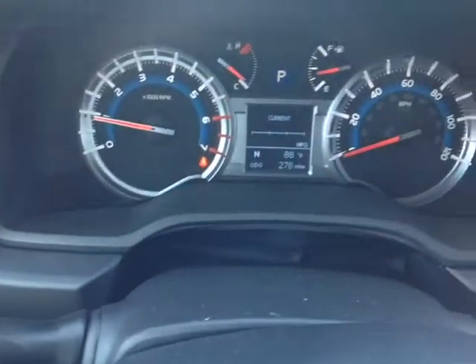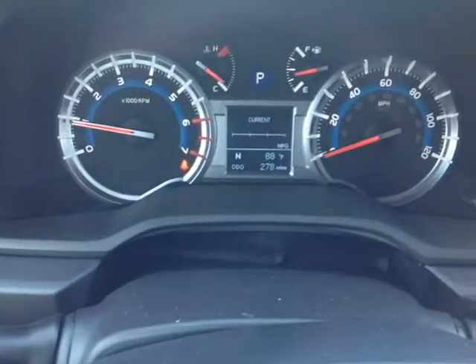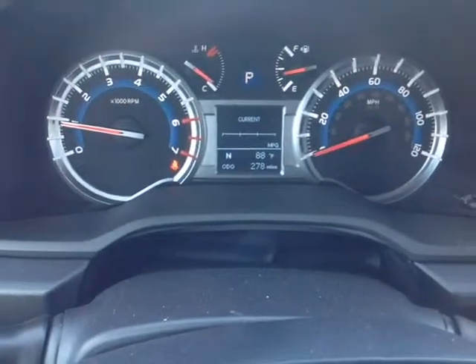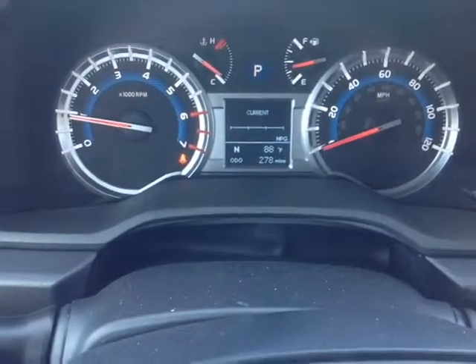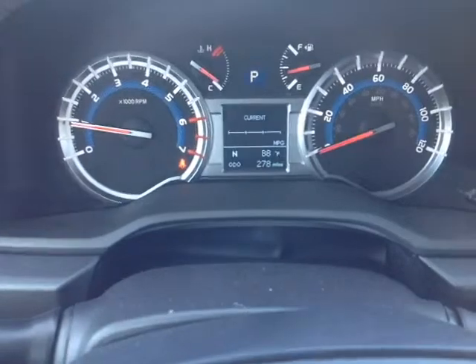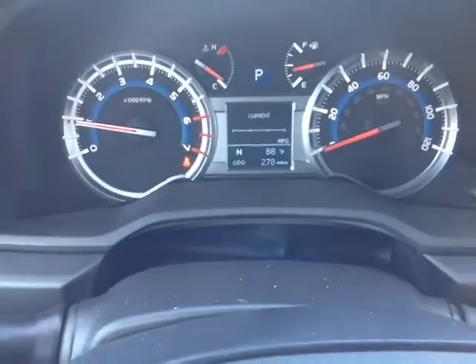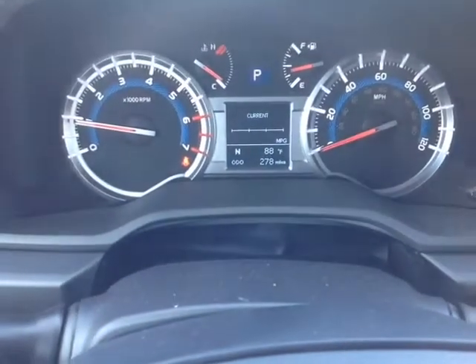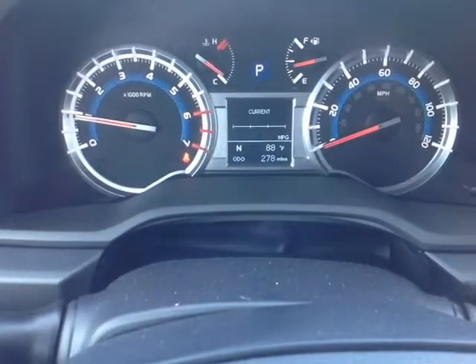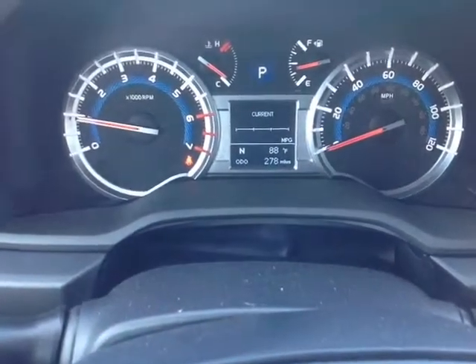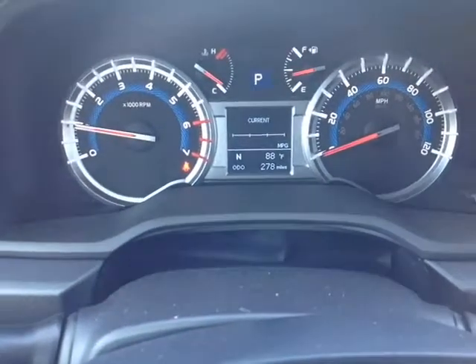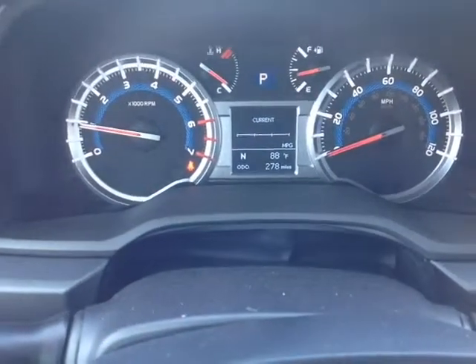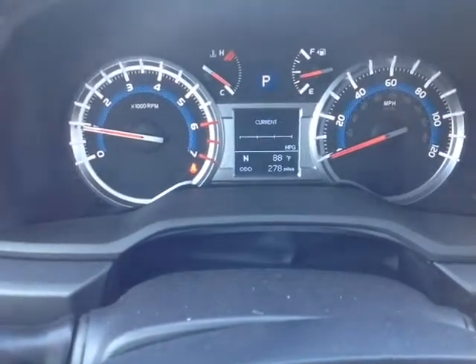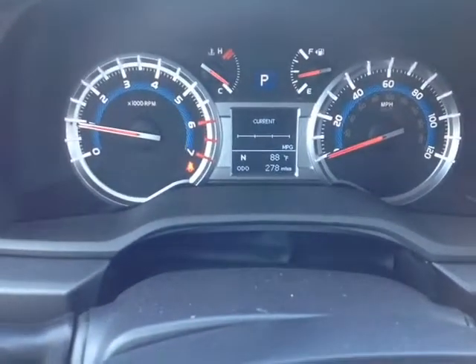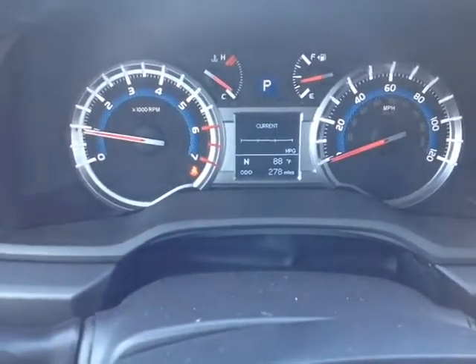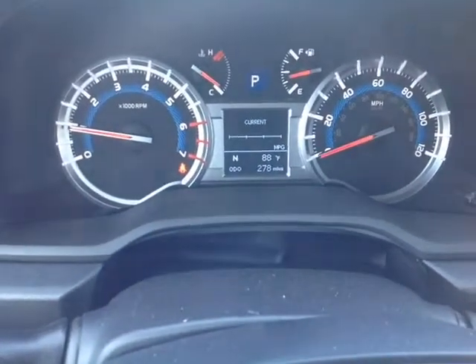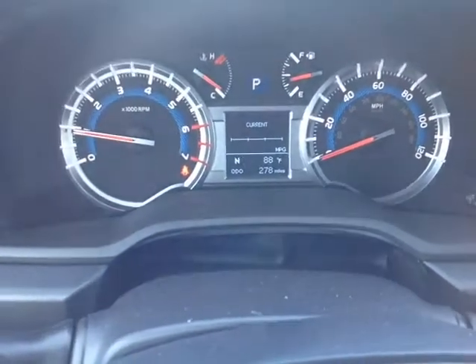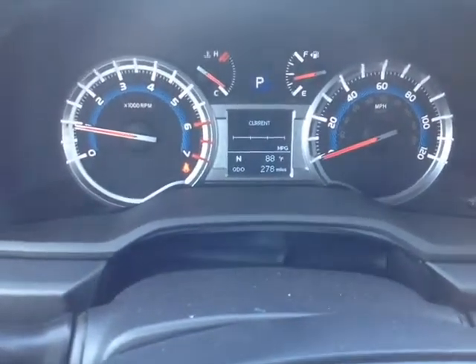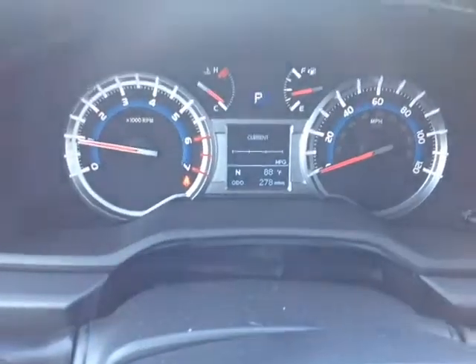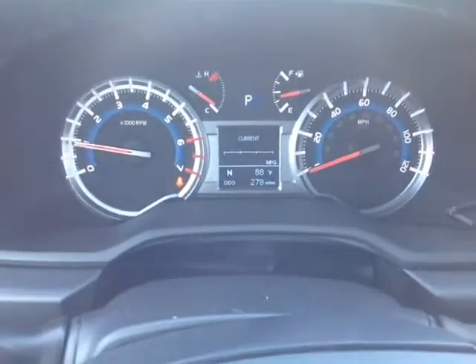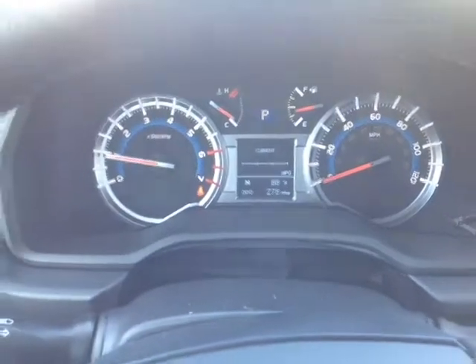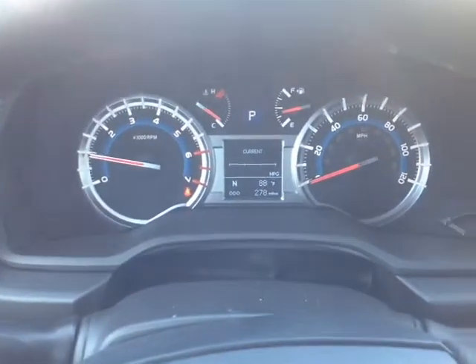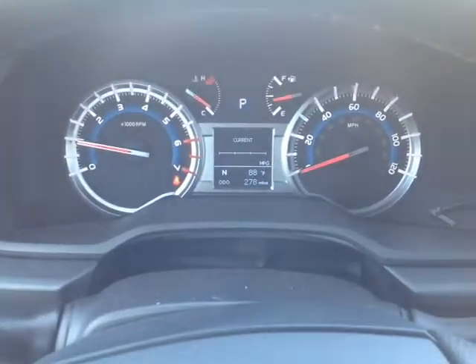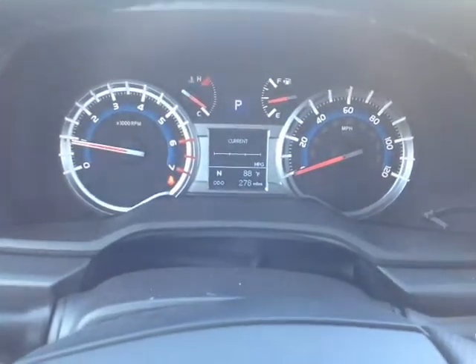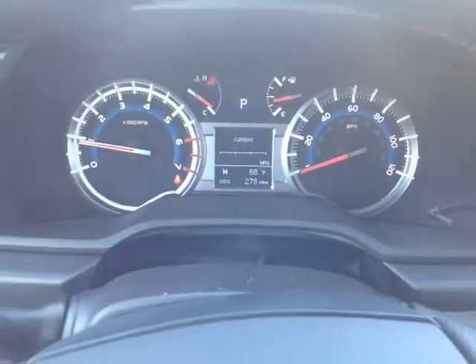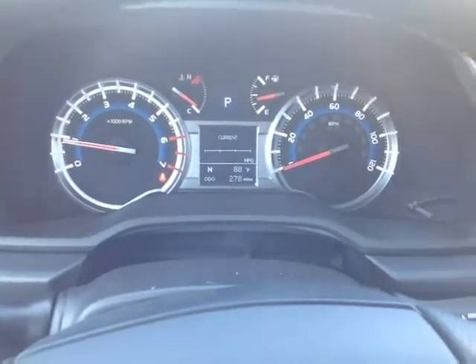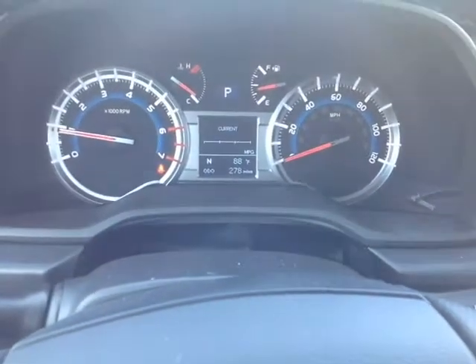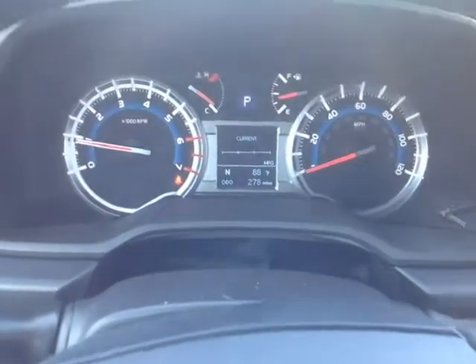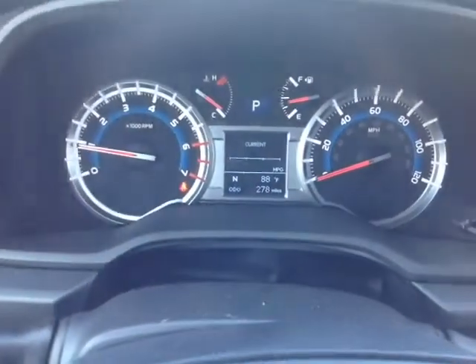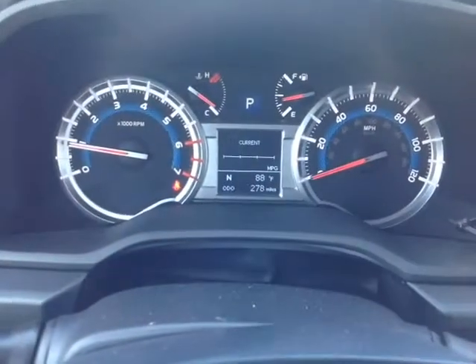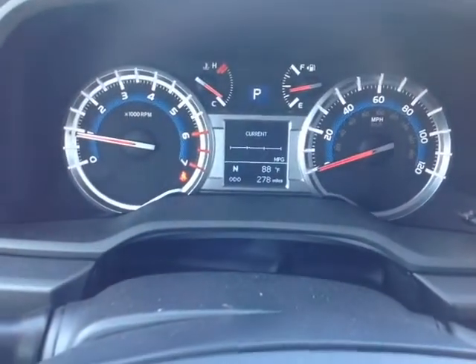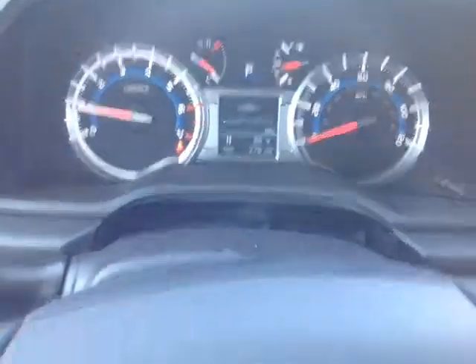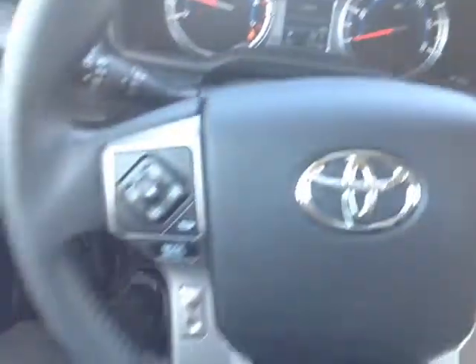Your very well animated instrument panel displays all your trip information — it's showing 88 degrees outside, compass heading, latitude, and several different ways to monitor fuel consumption.